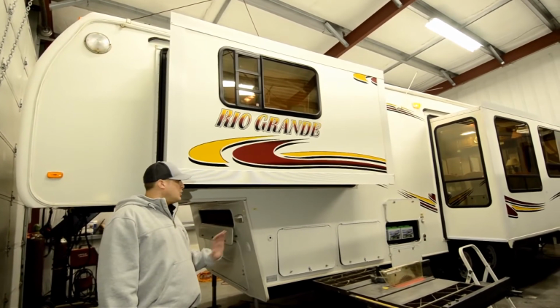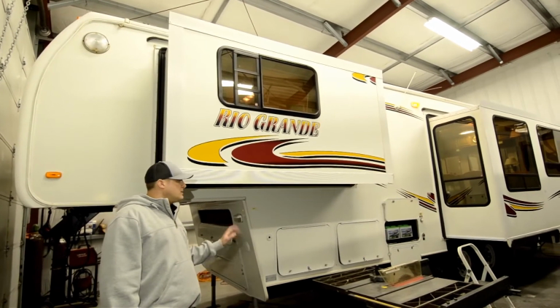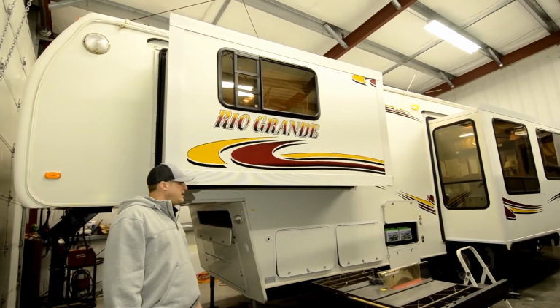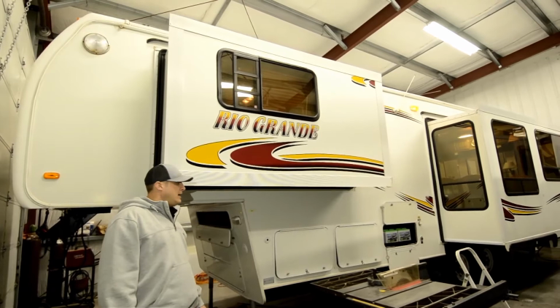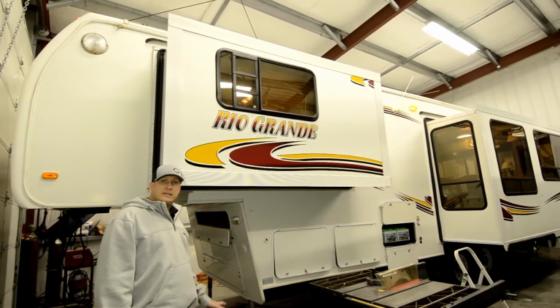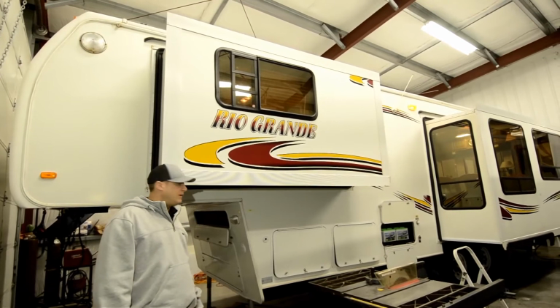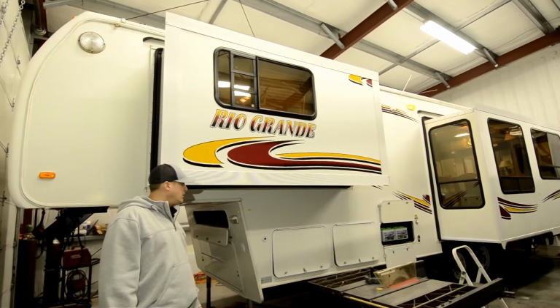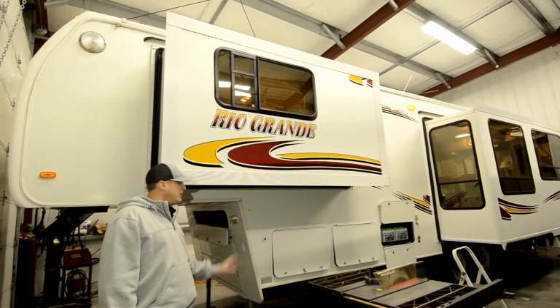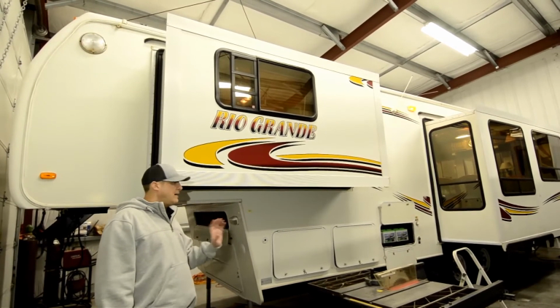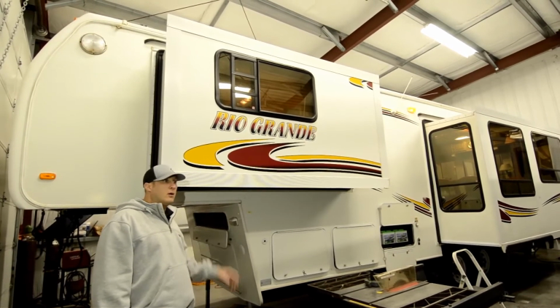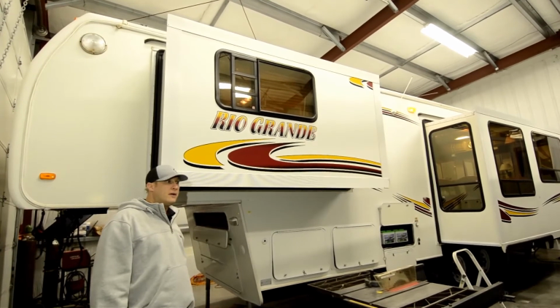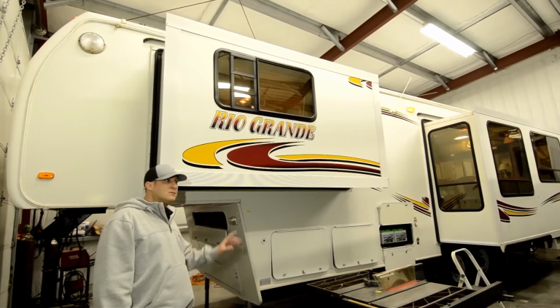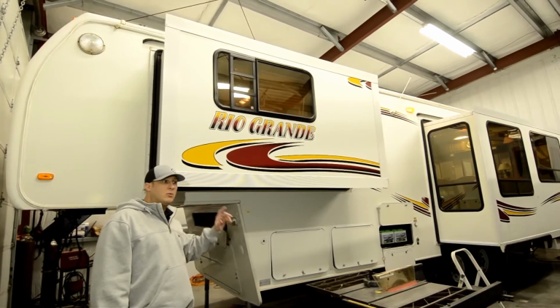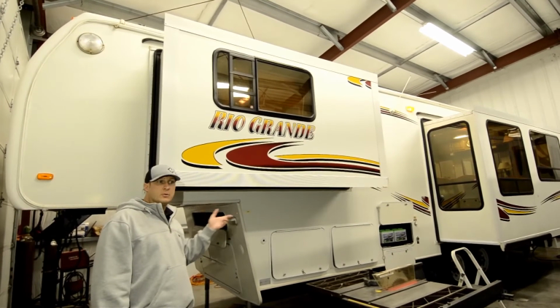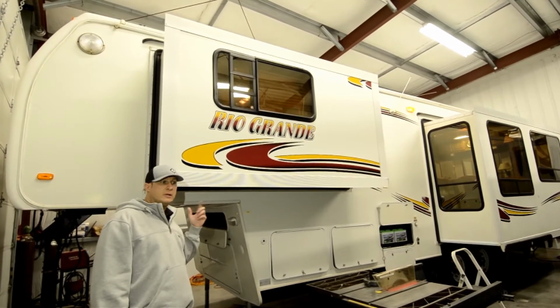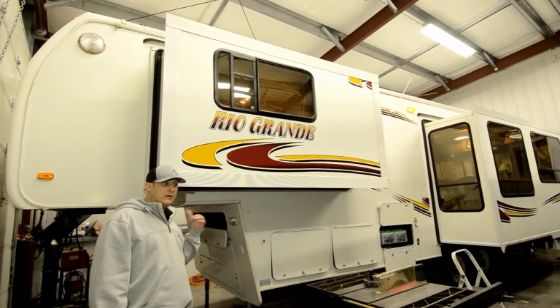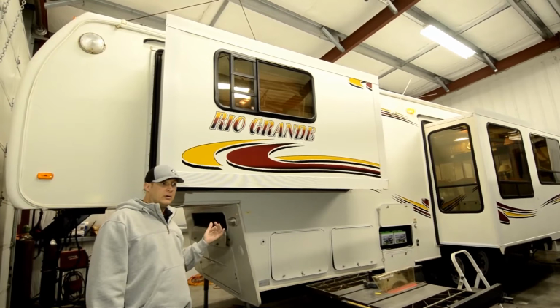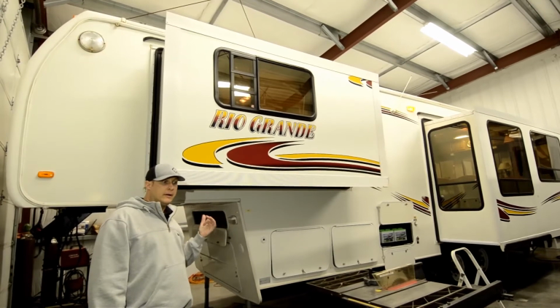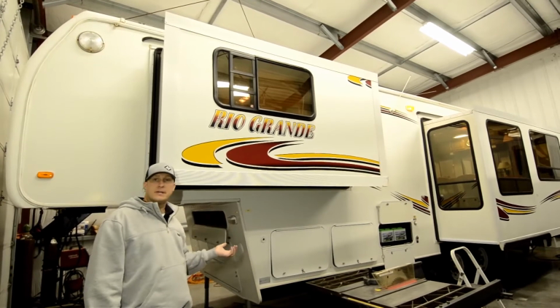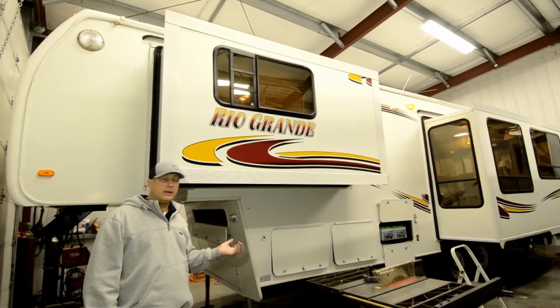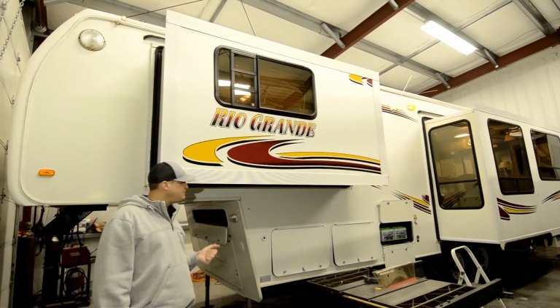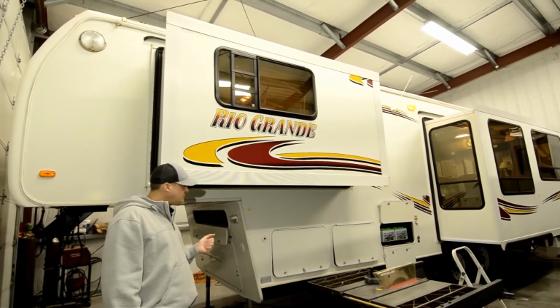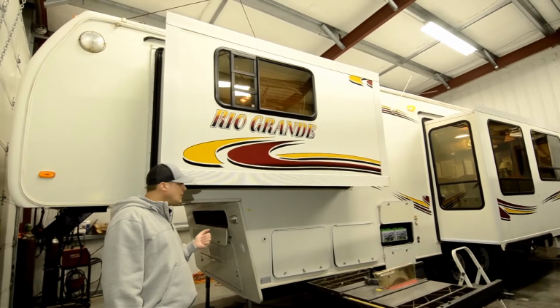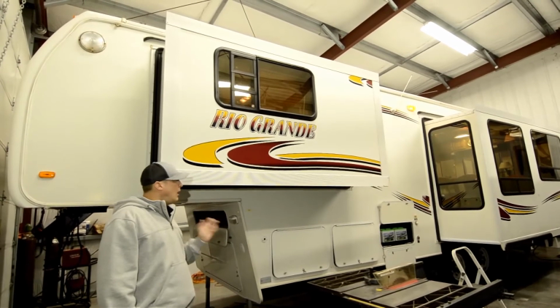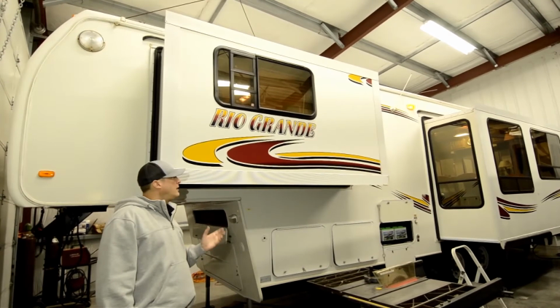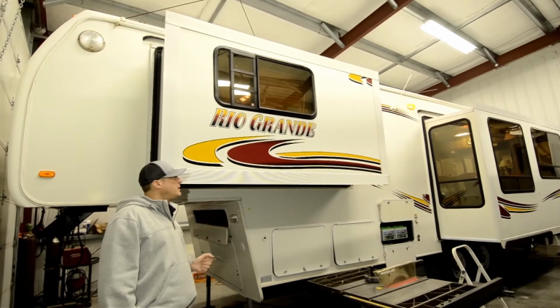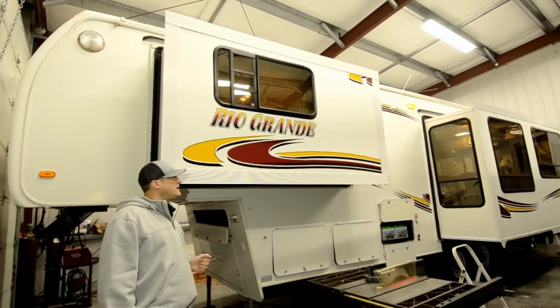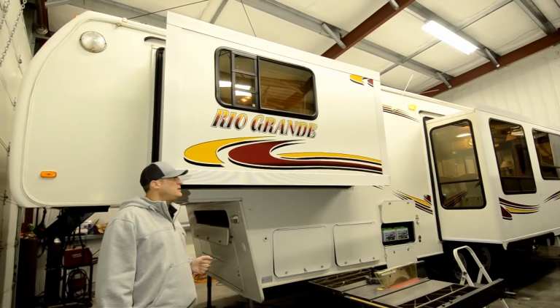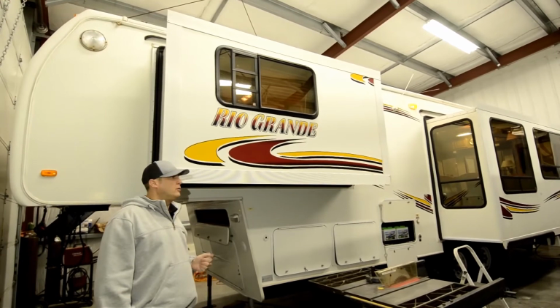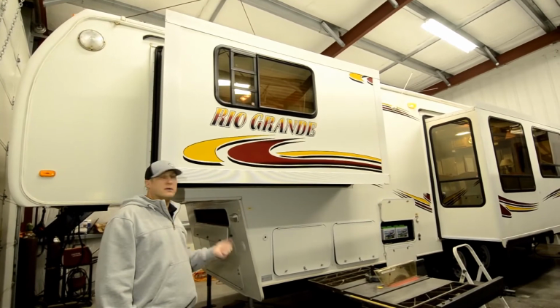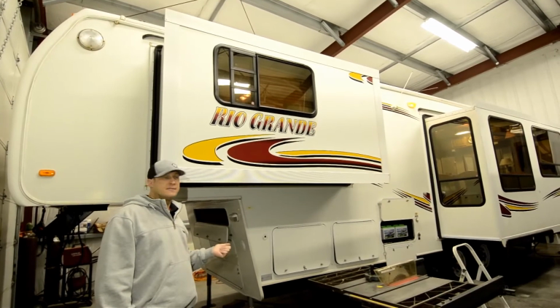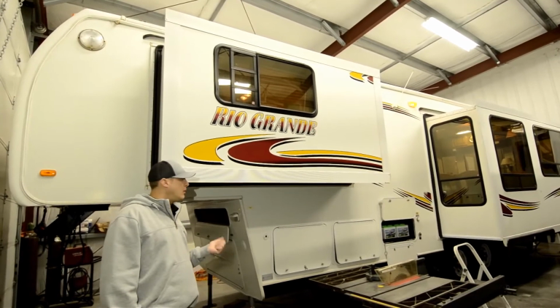Super insulated, all-seasons fifth wheel. It's going to have great R values — sidewalls, roof, floor, enclosed underbelly — all of those things that you would need for an all-seasons fifth wheel RV.